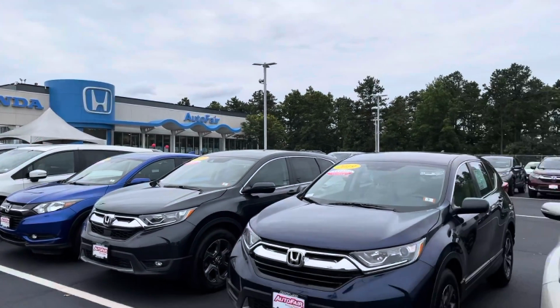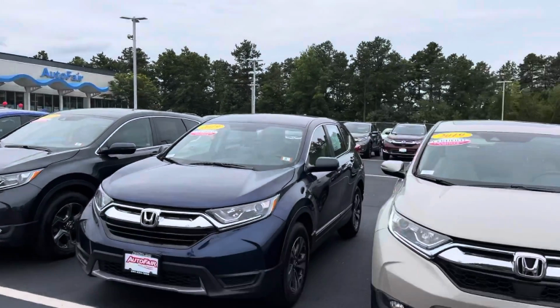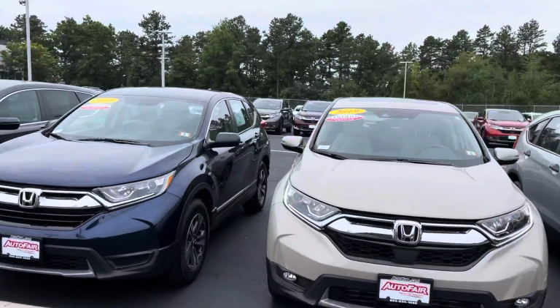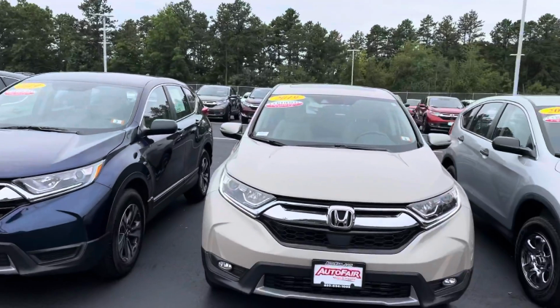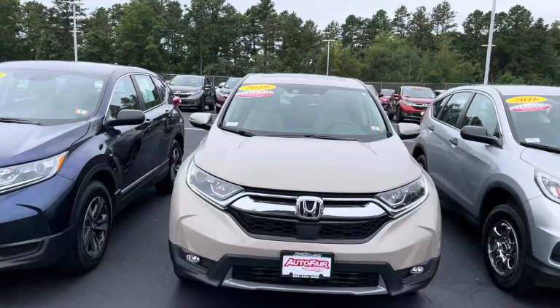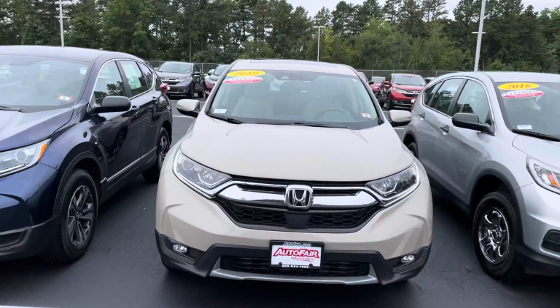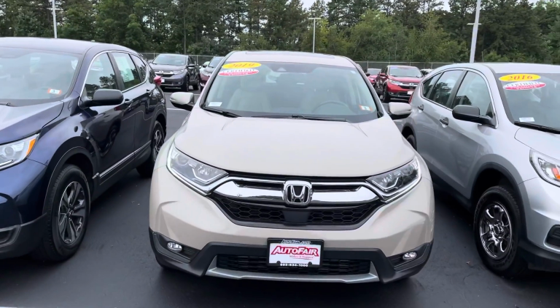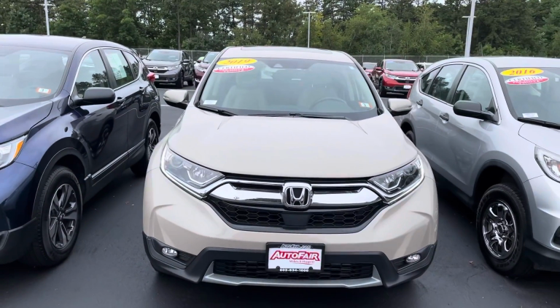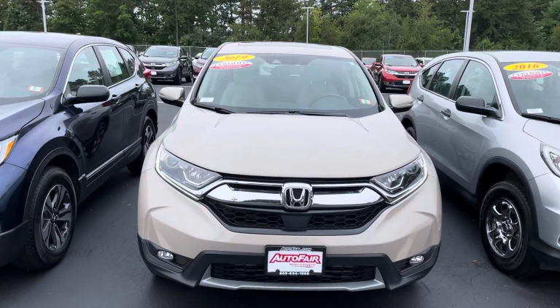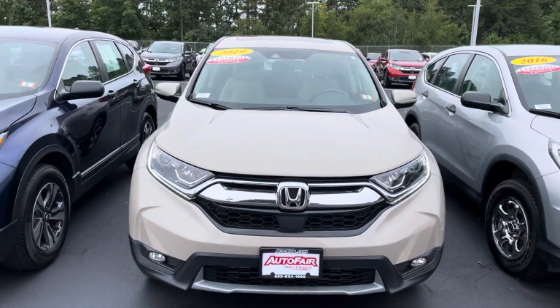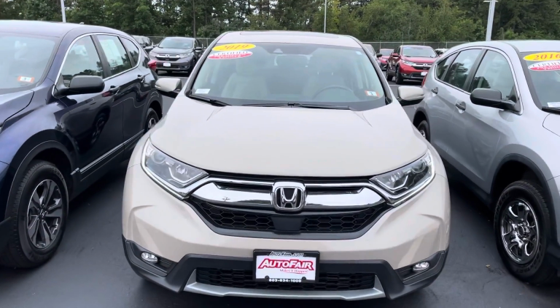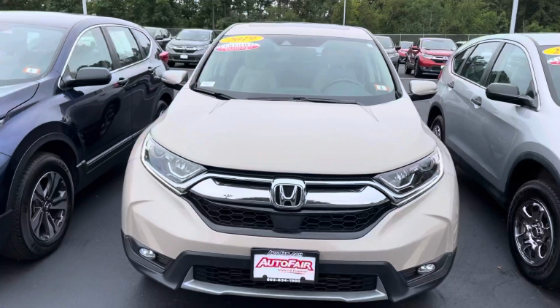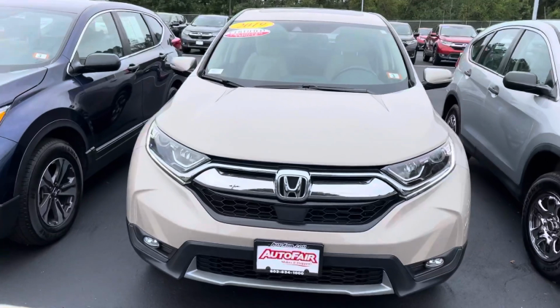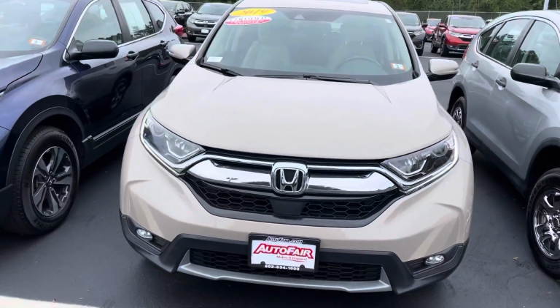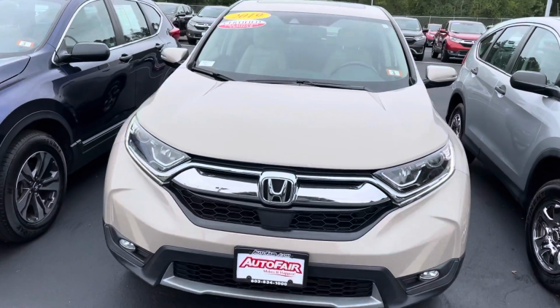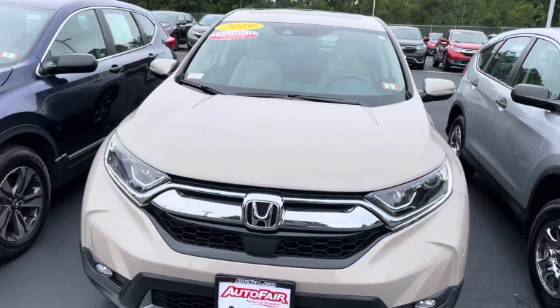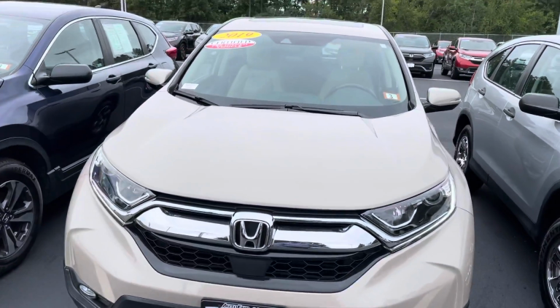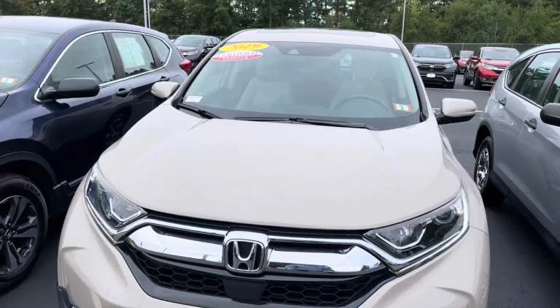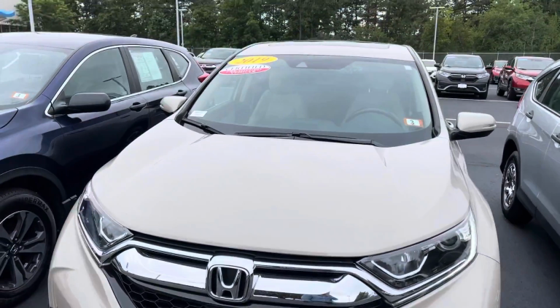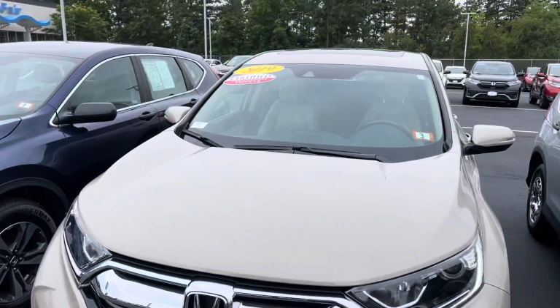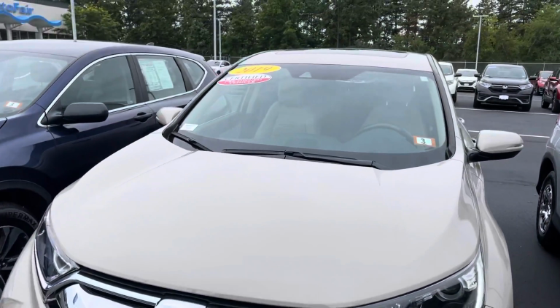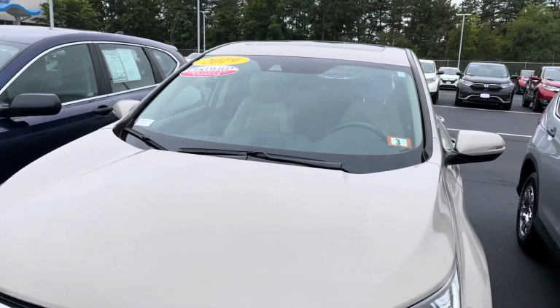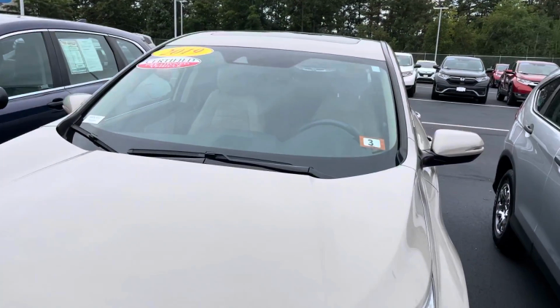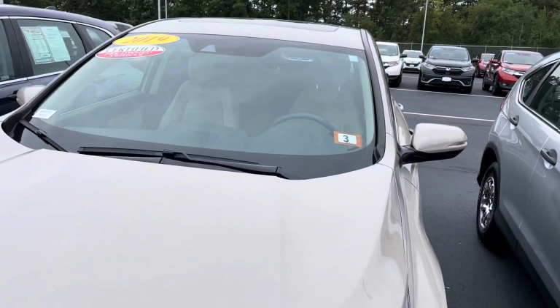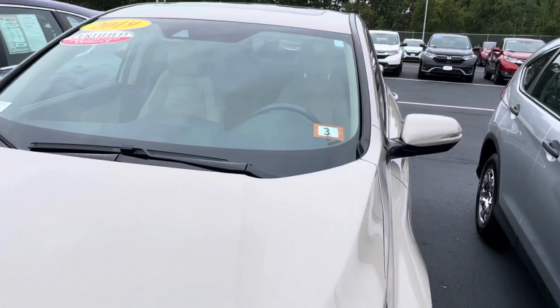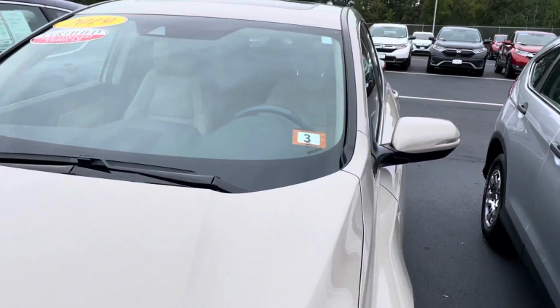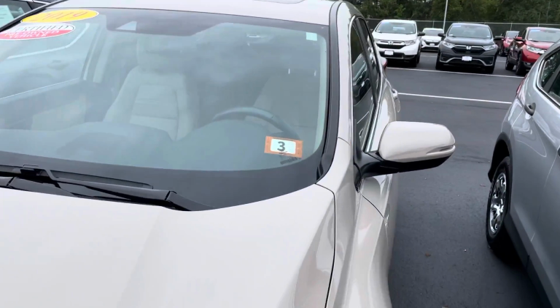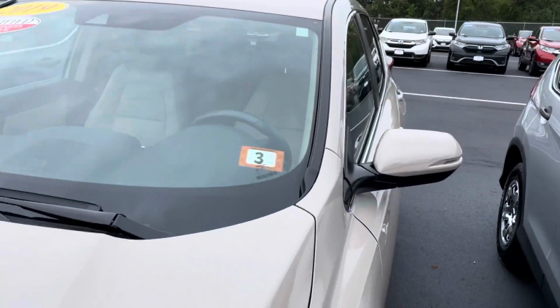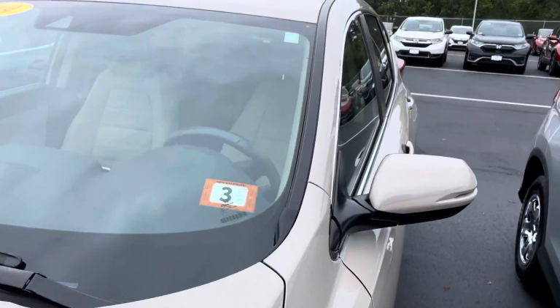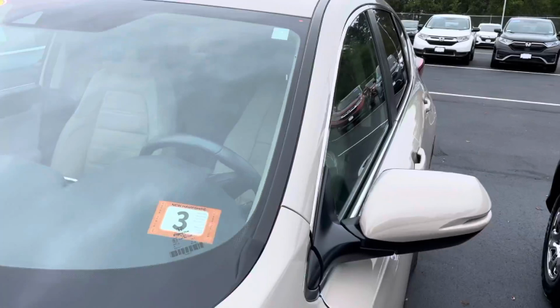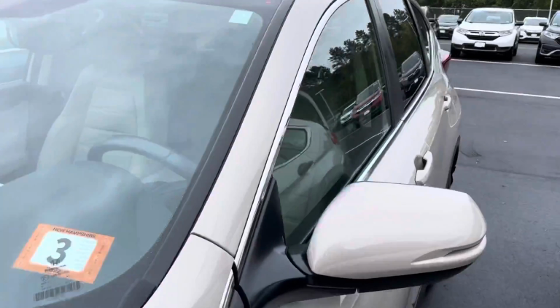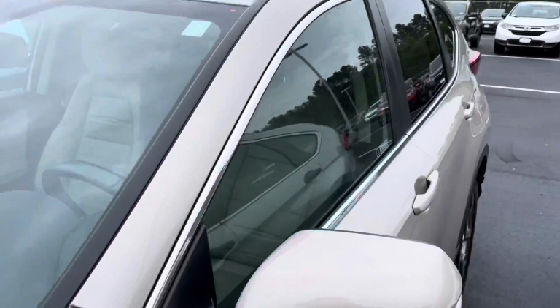Hey, how's it going? This is Giorgio with AutoFair Honda. I just wanted to give you a quick look at this 2019 Honda CR-V that you were interested in, and kind of go through some of the features and show you around the vehicle a little bit.